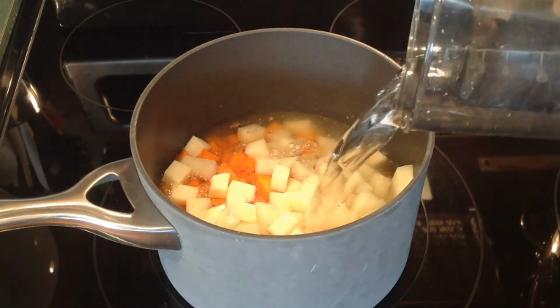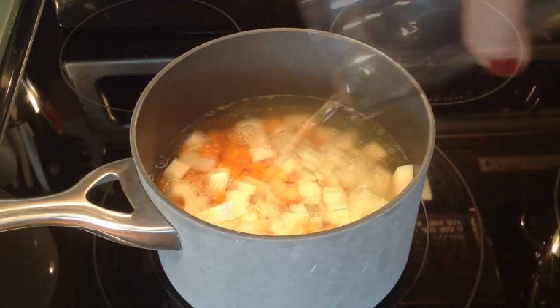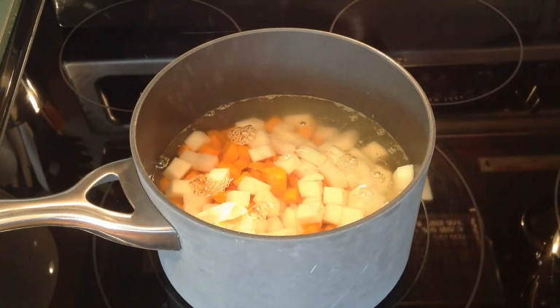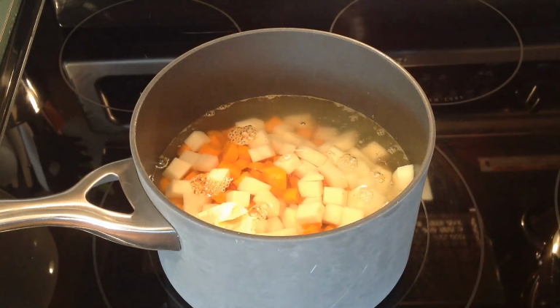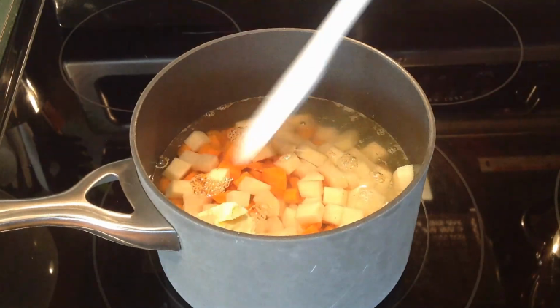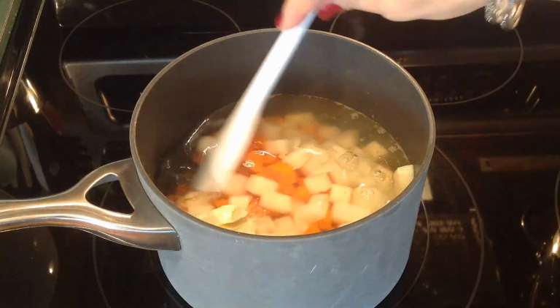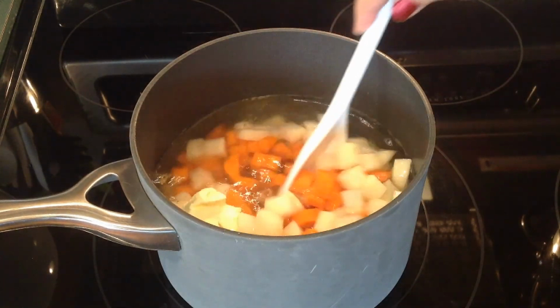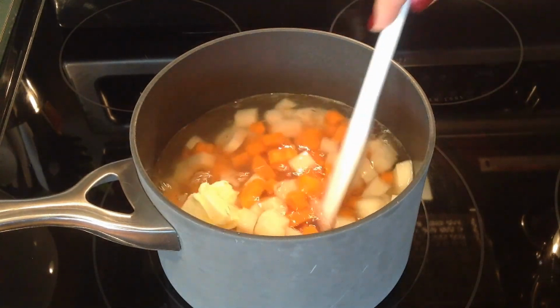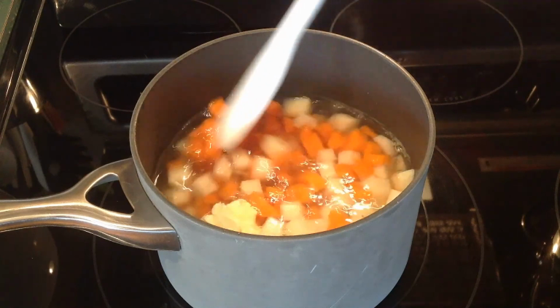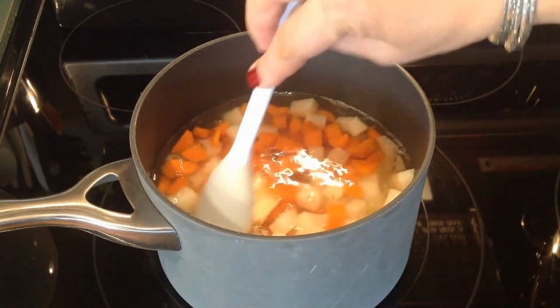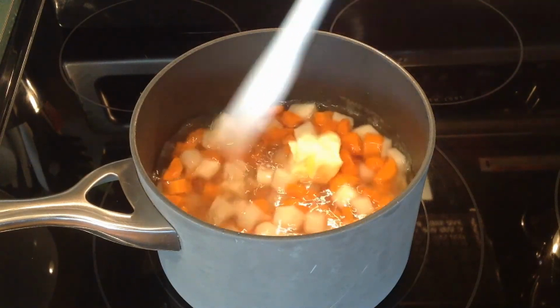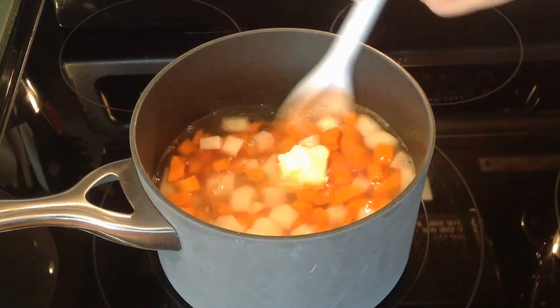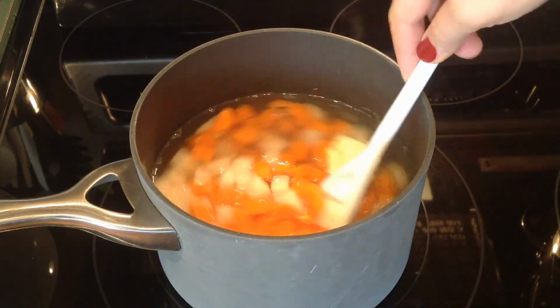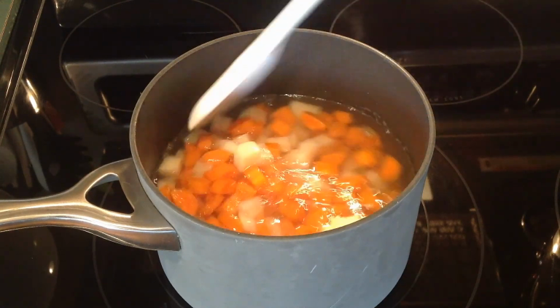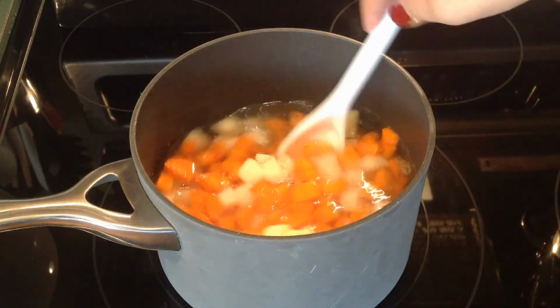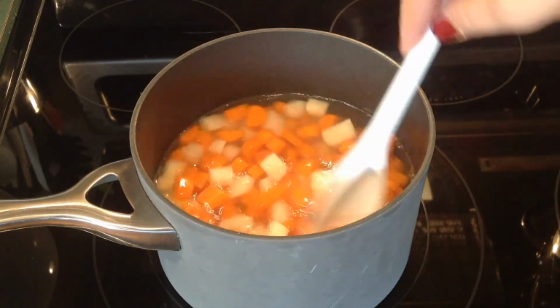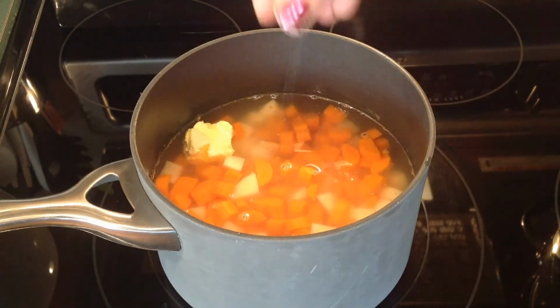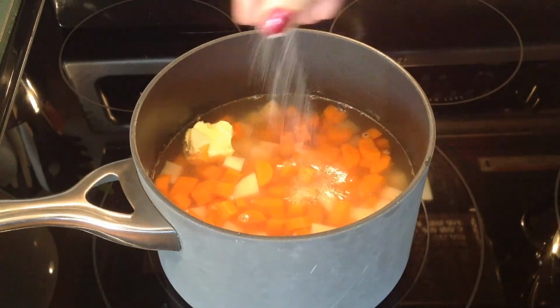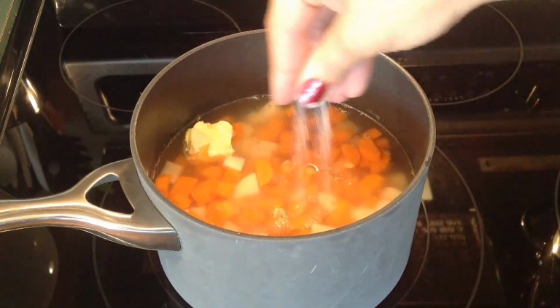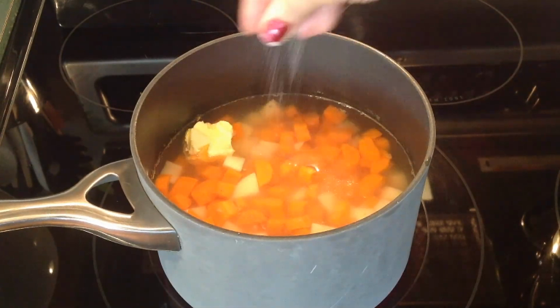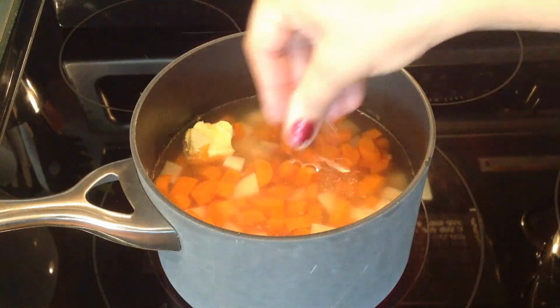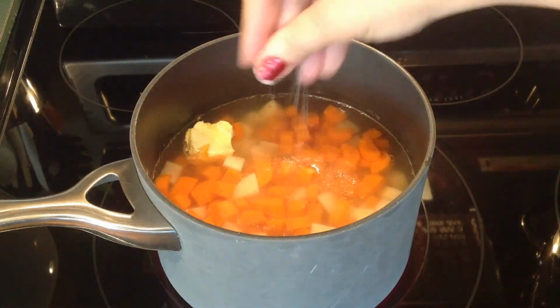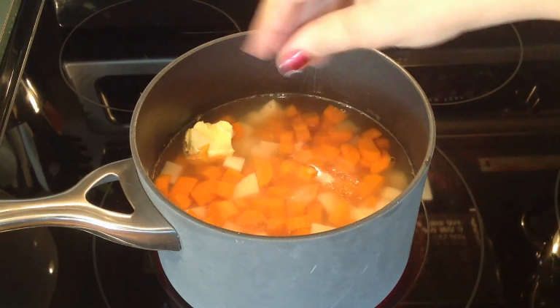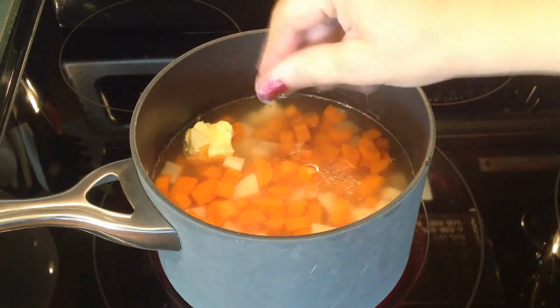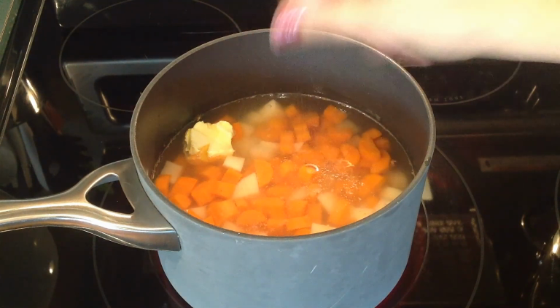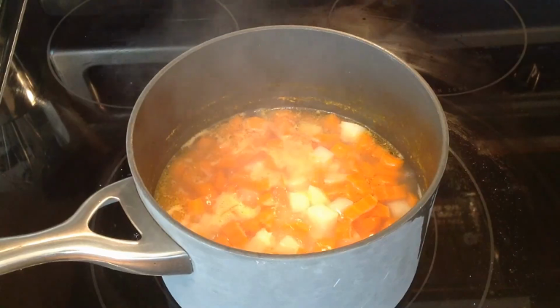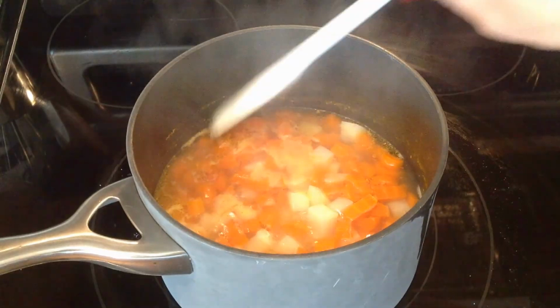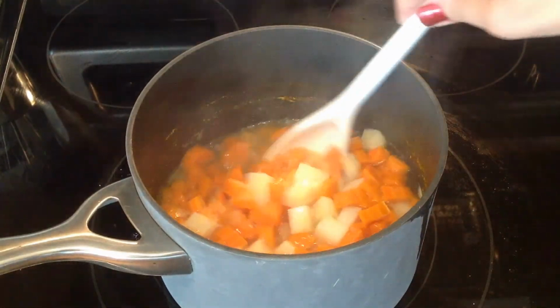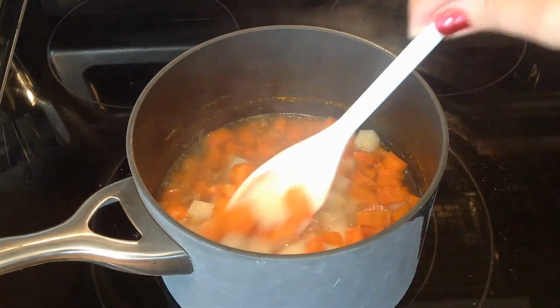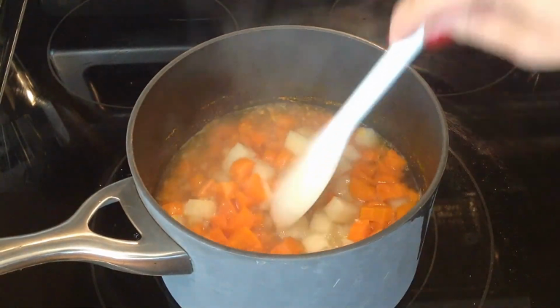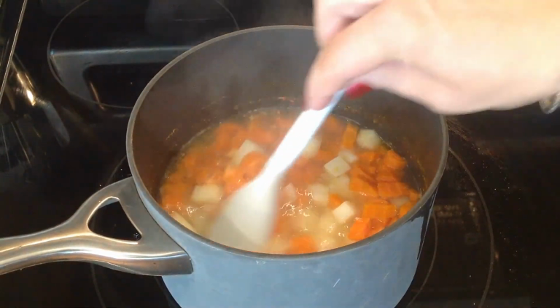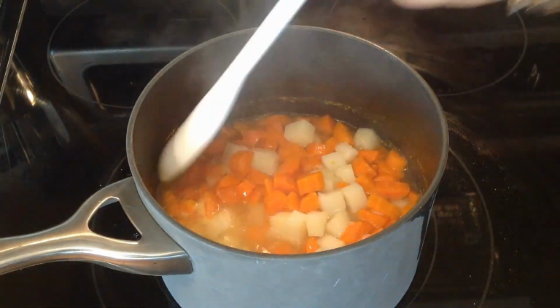Here we go. We'll stir it a little bit and then add seasoning. Now this is going to boil for around half an hour, though at 20 minutes just check if it's tender enough, because if you overcook it, it will just fall into pieces.